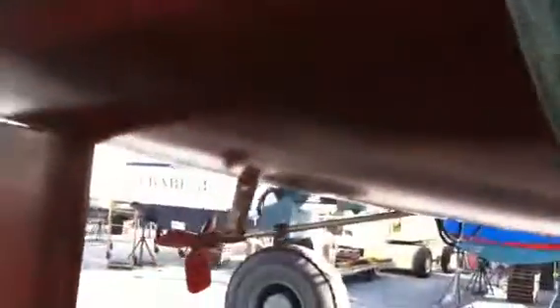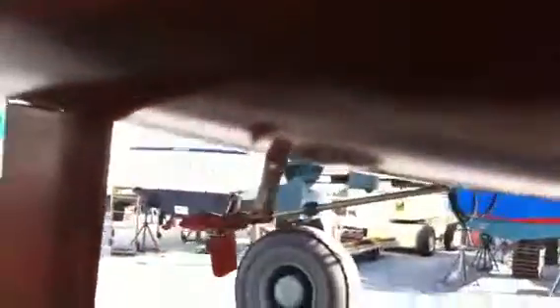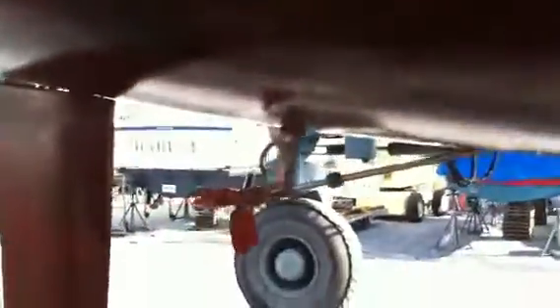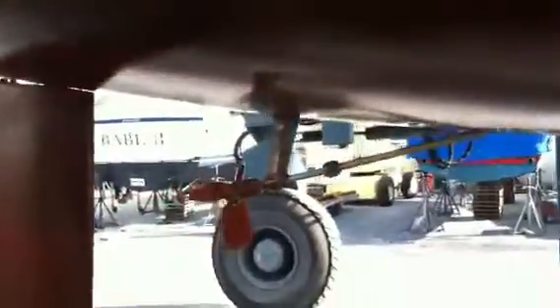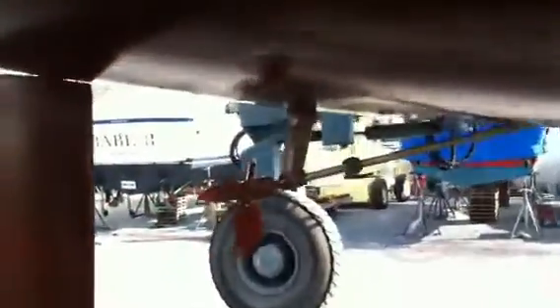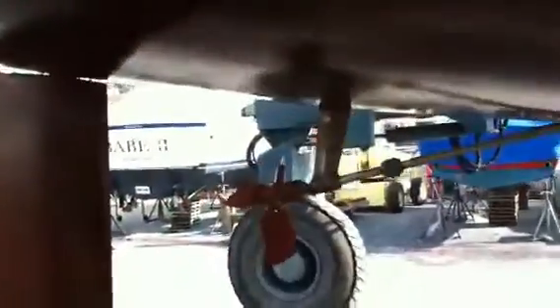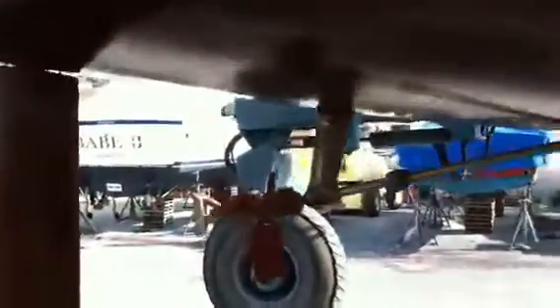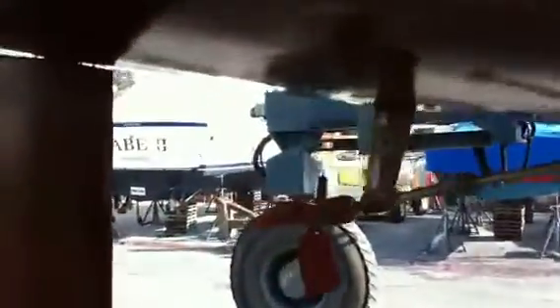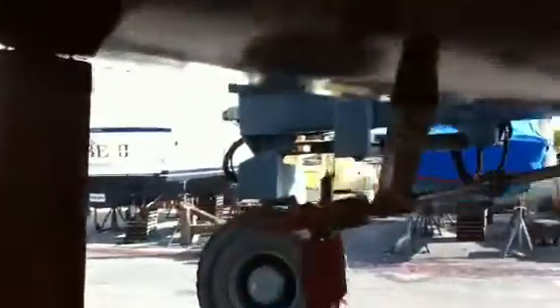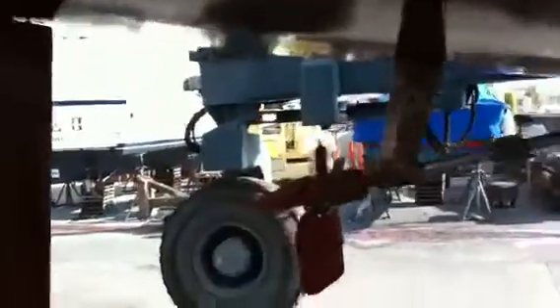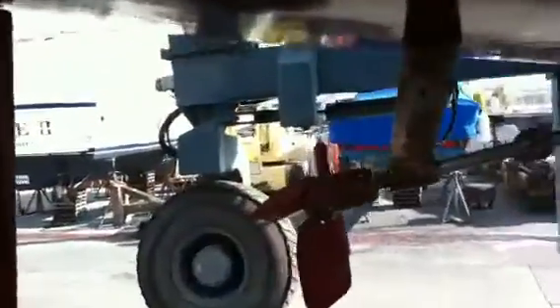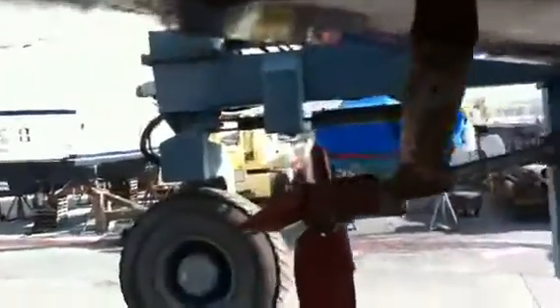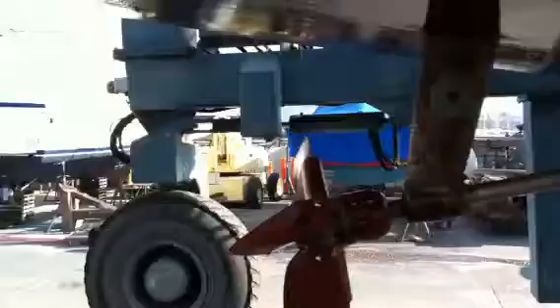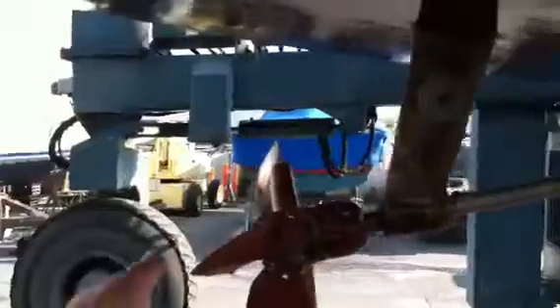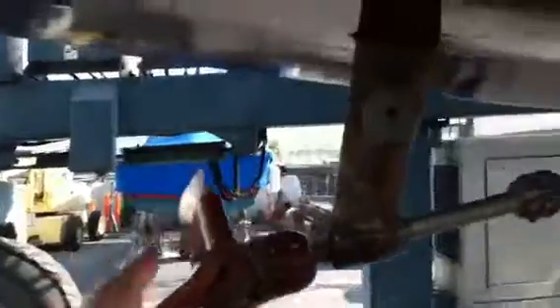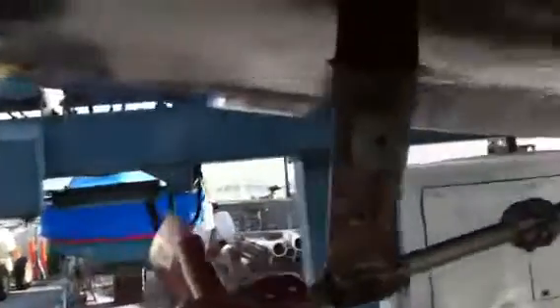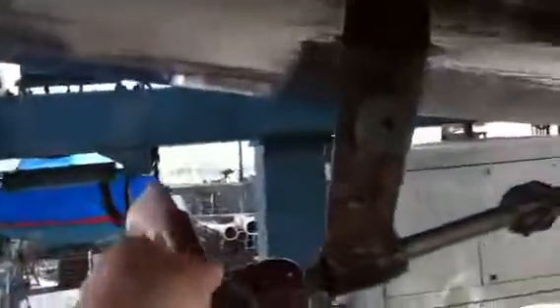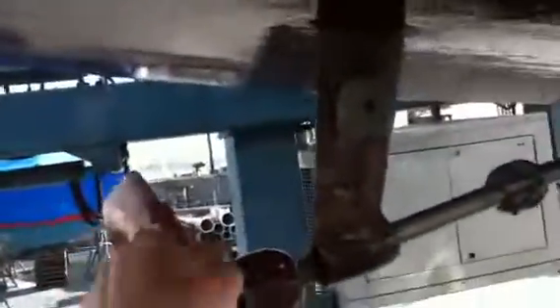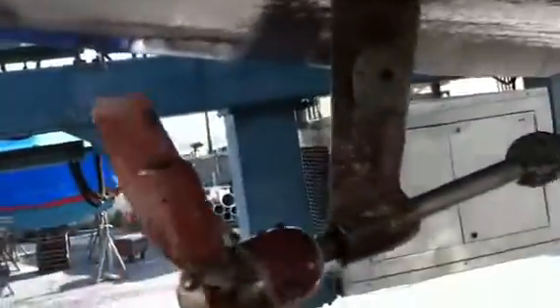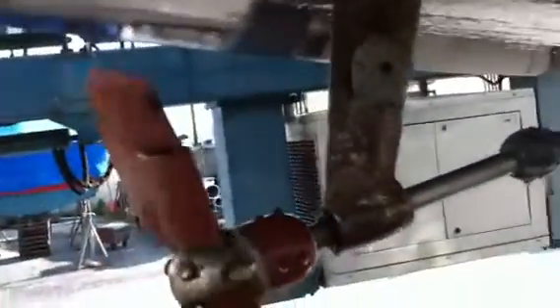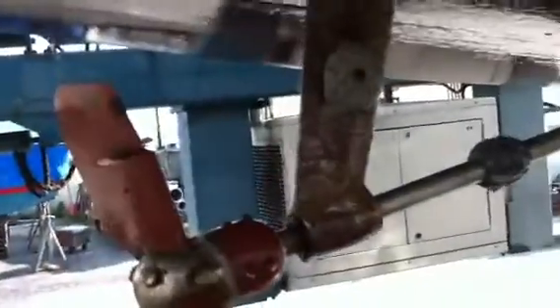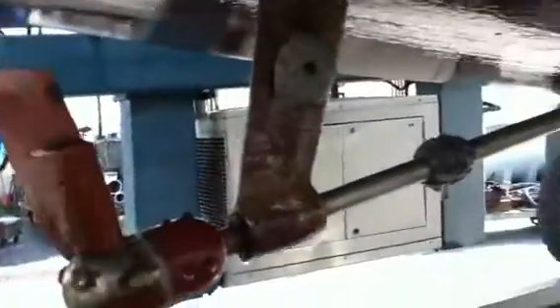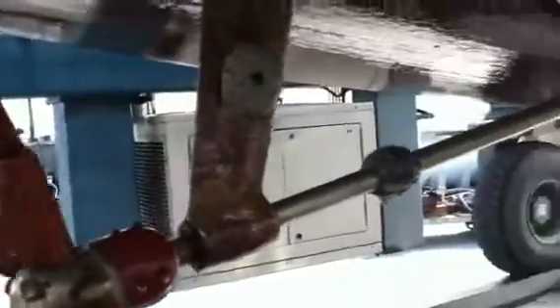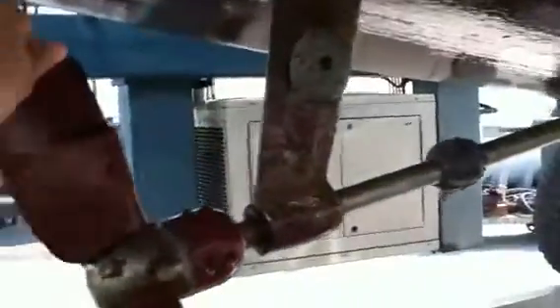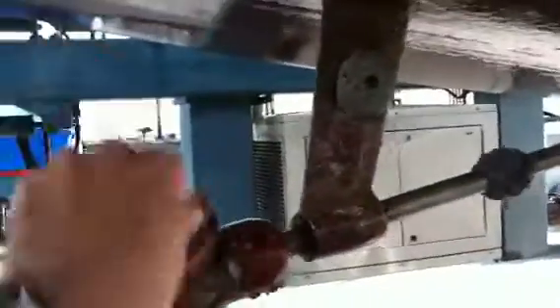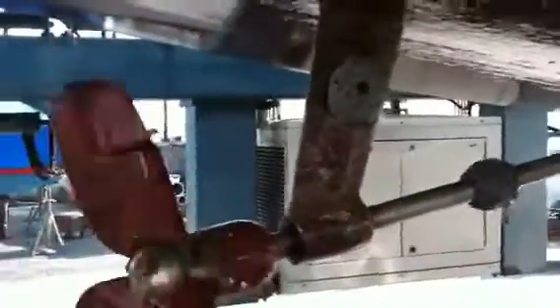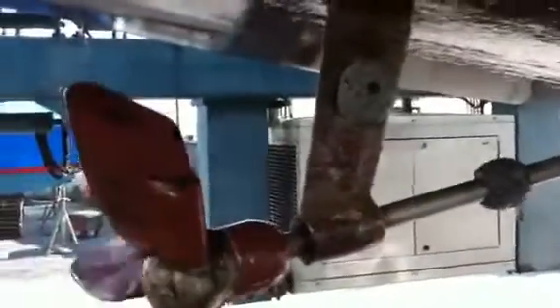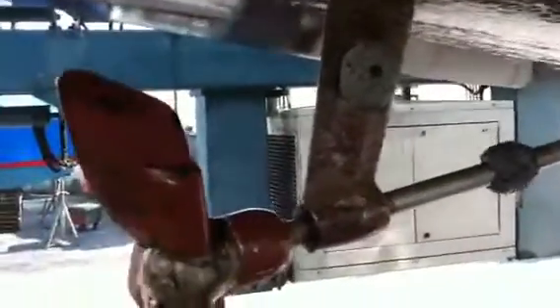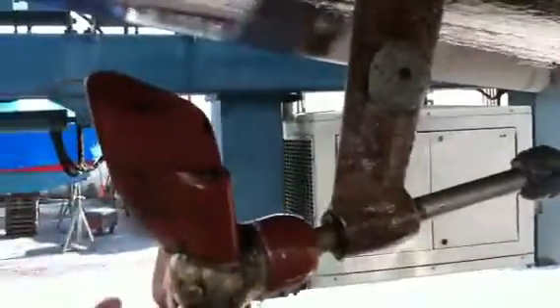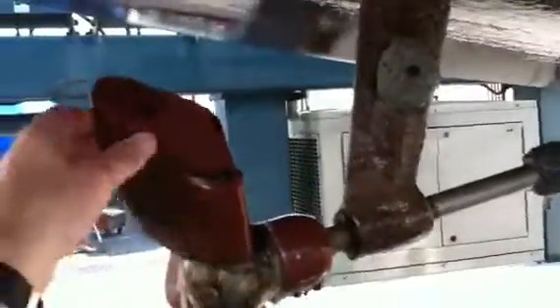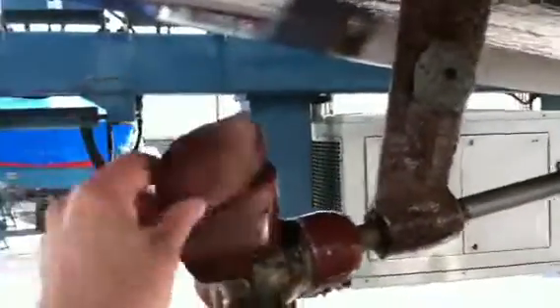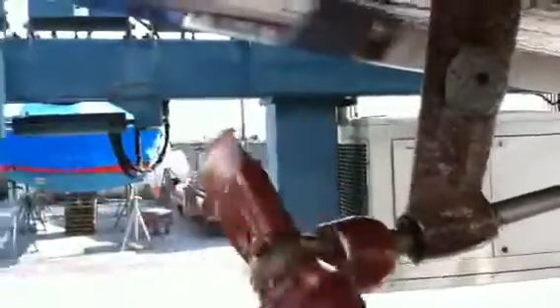And then we're looking at a kiwi prop. This is a three-bladed kiwi feathering propeller.